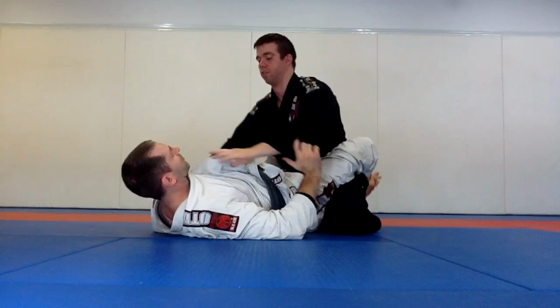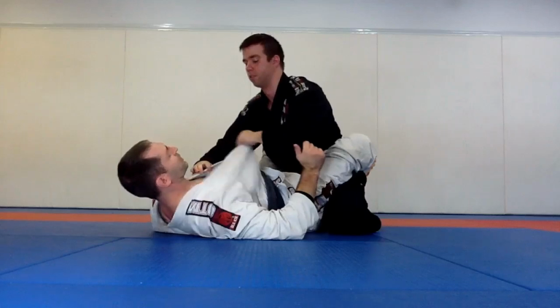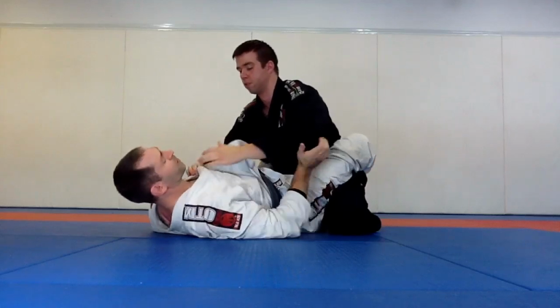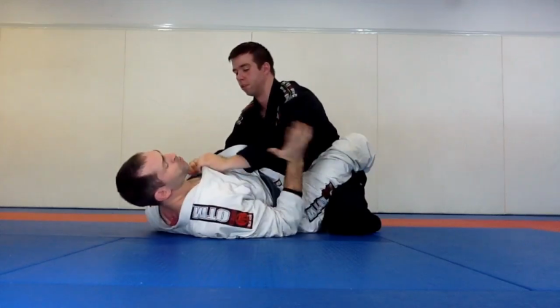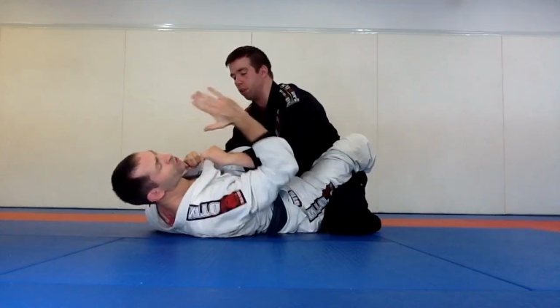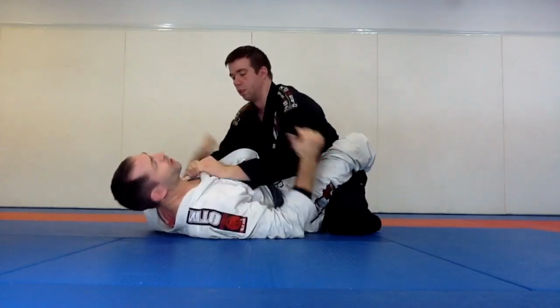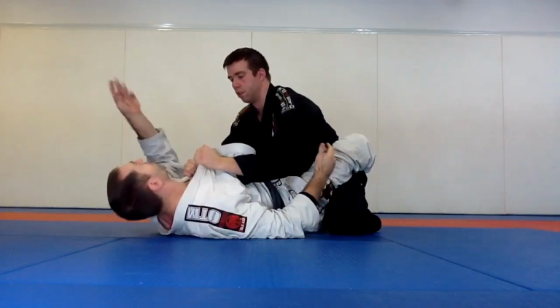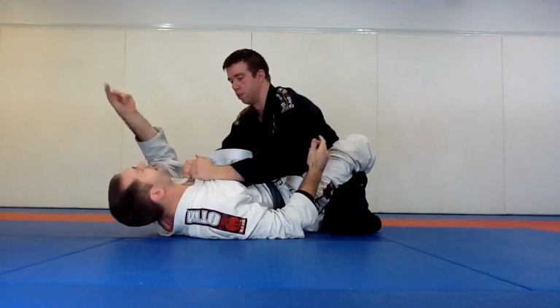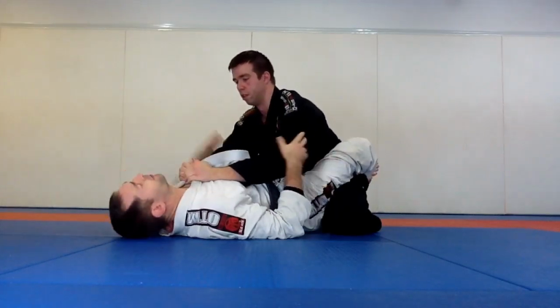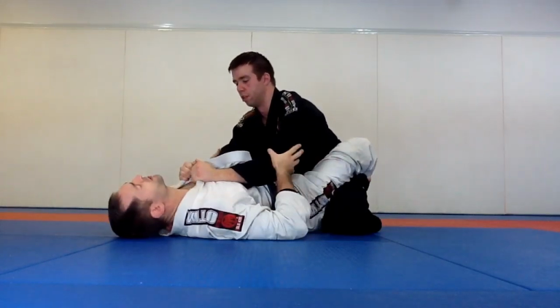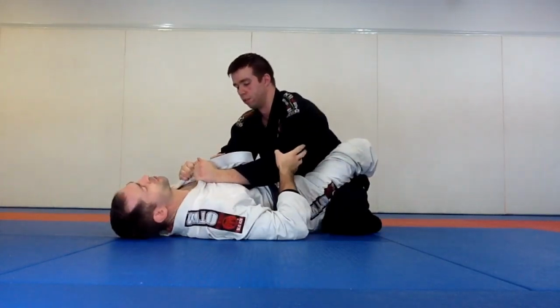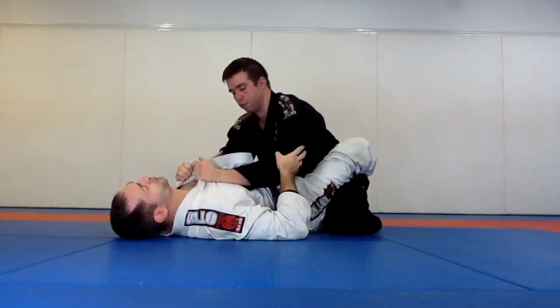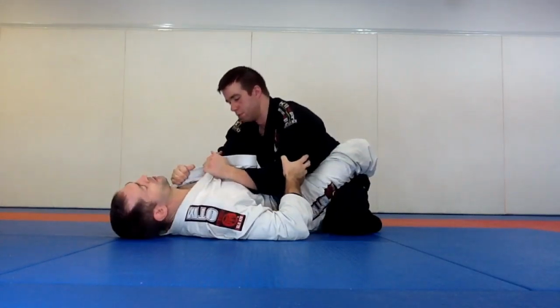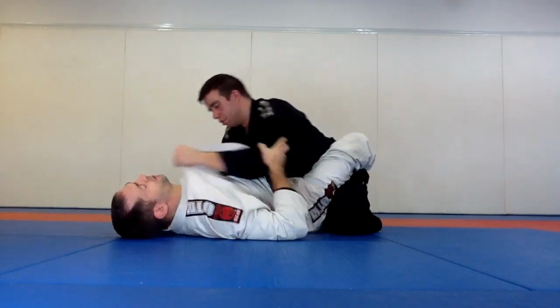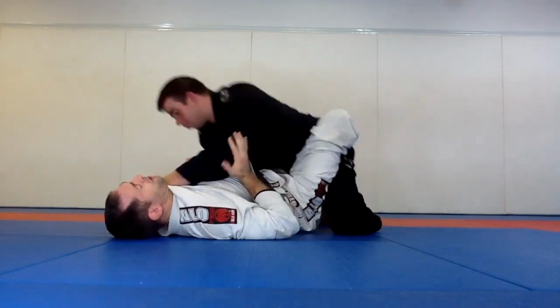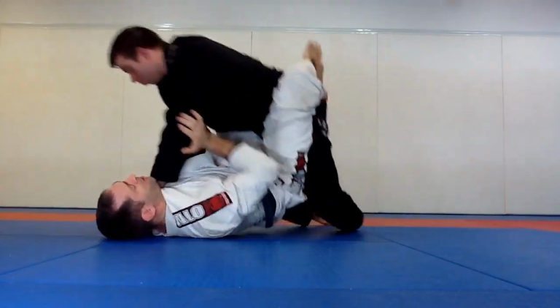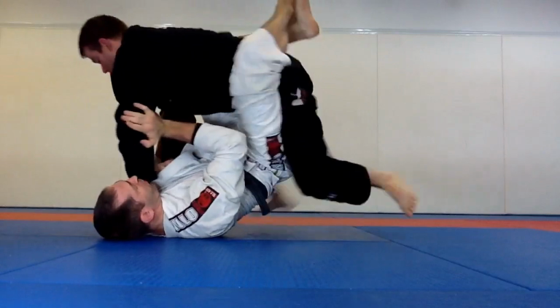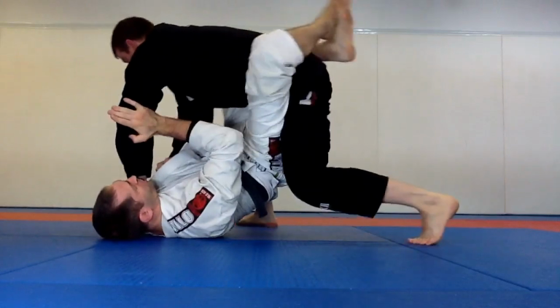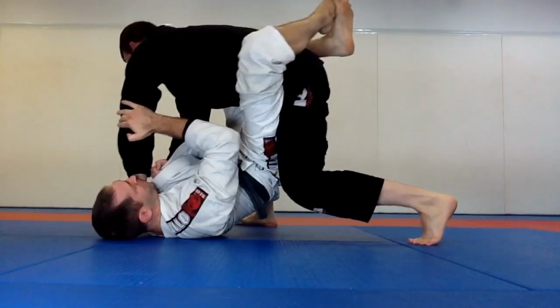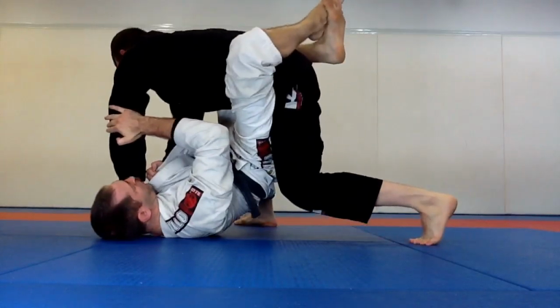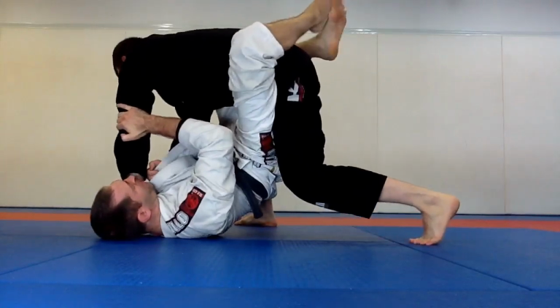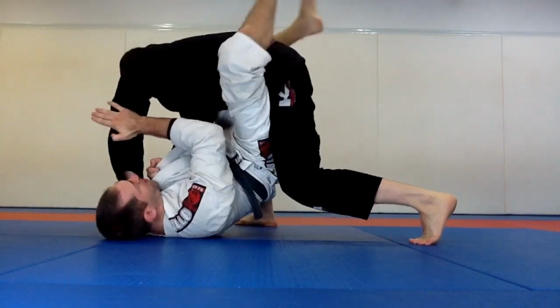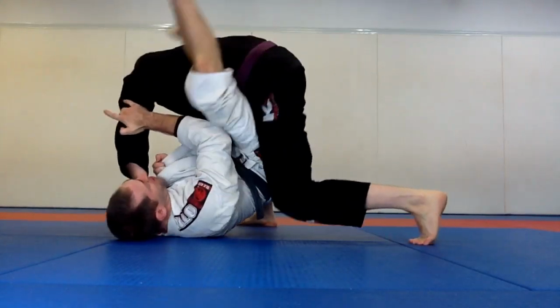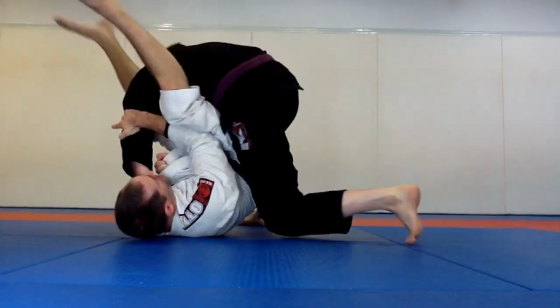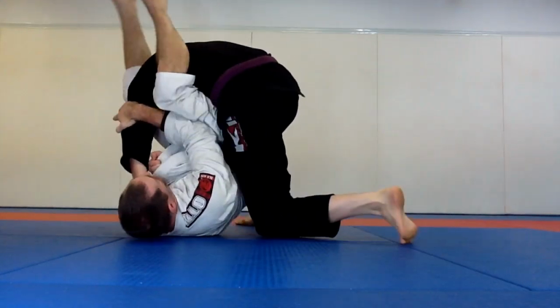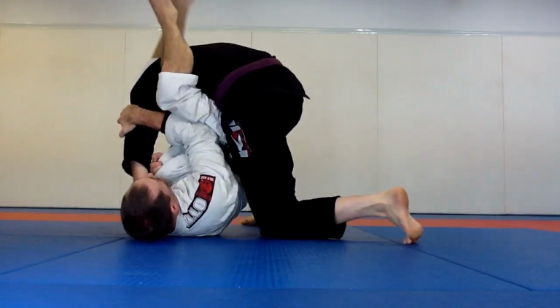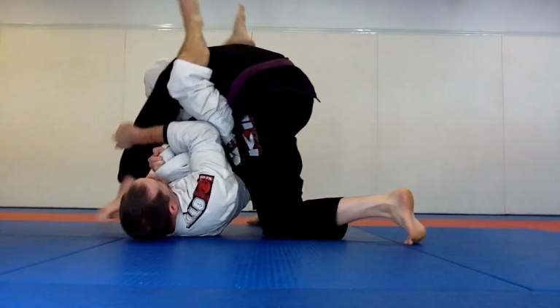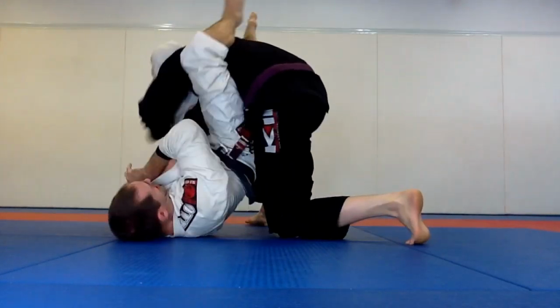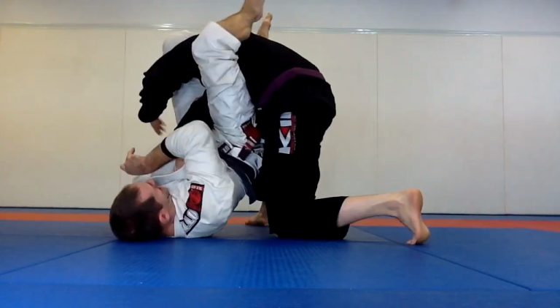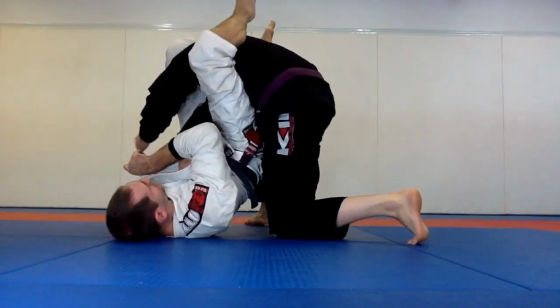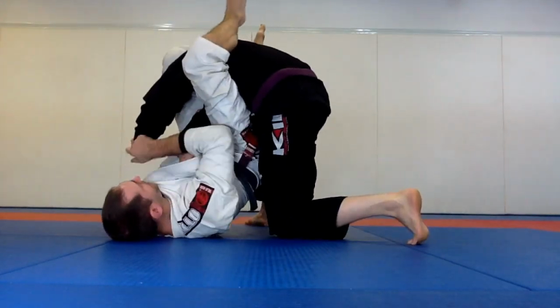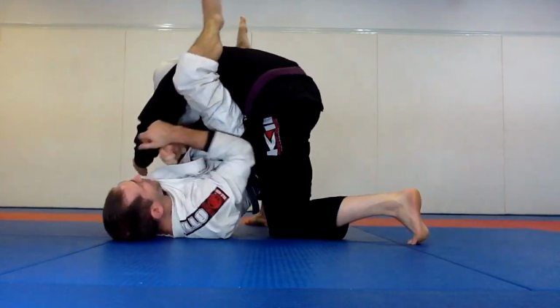Make sure: push the elbow, grab the elbow — lots of elbow control here. Push, hold the elbow, turn, hips up for the arm bar.